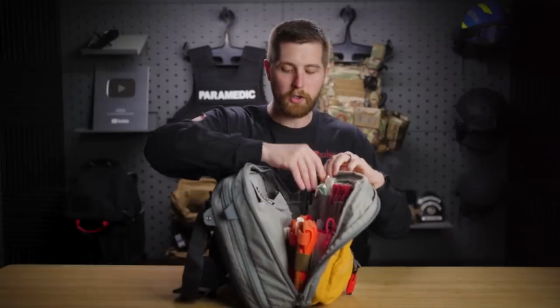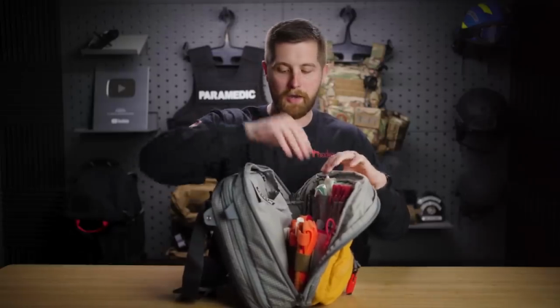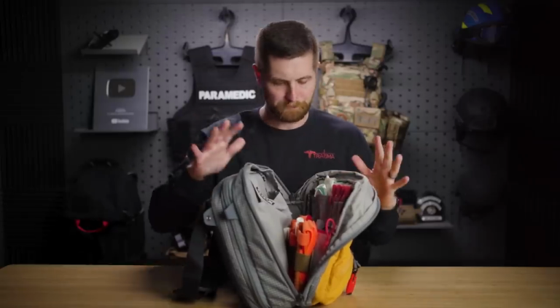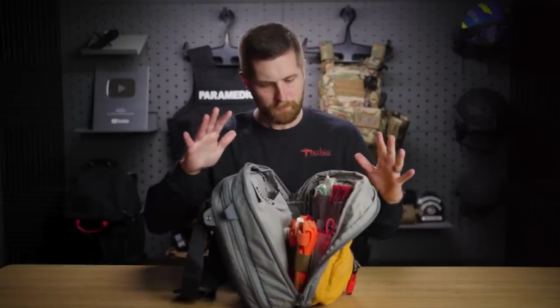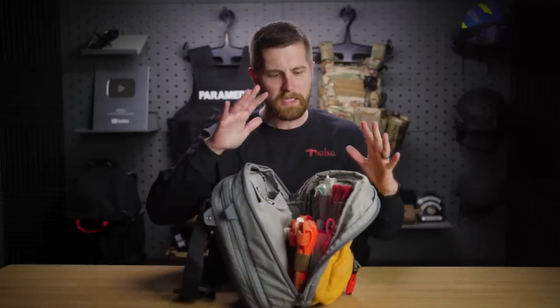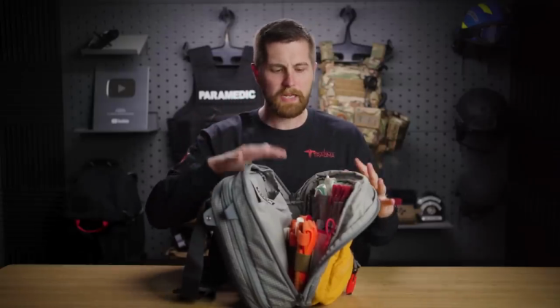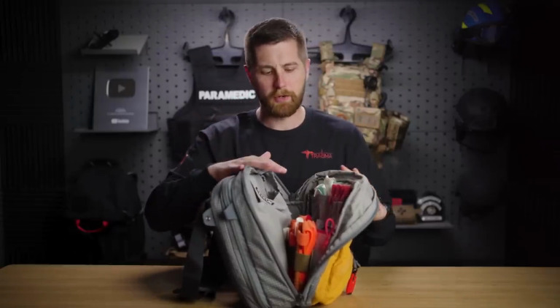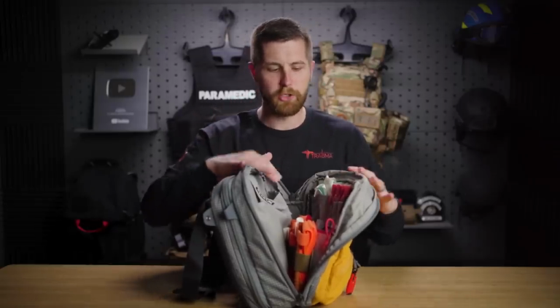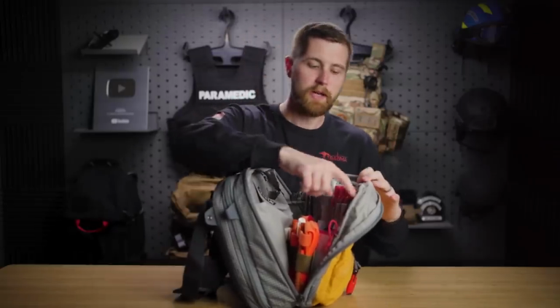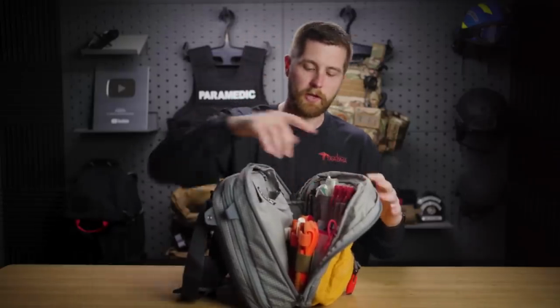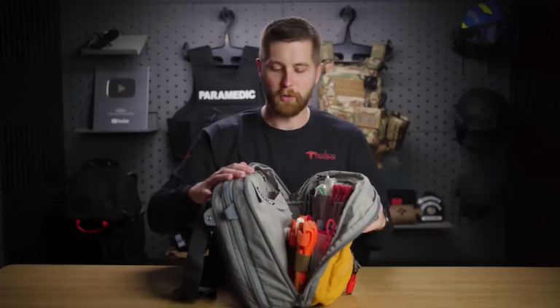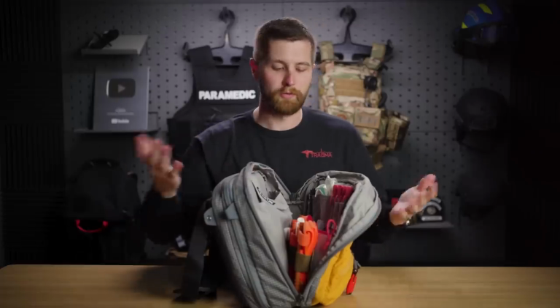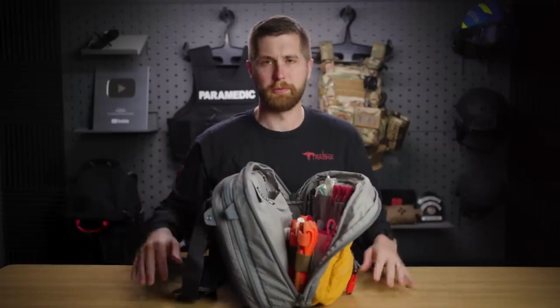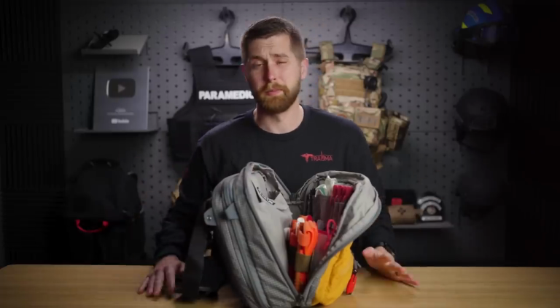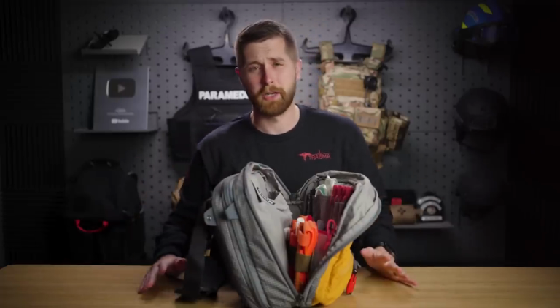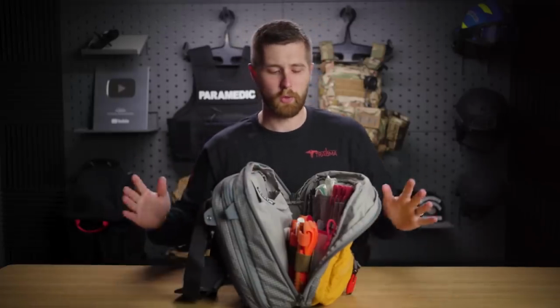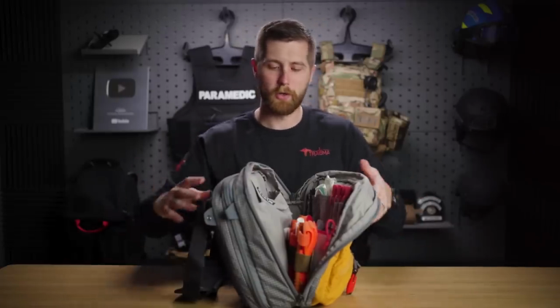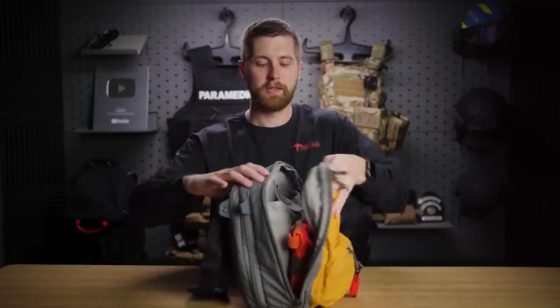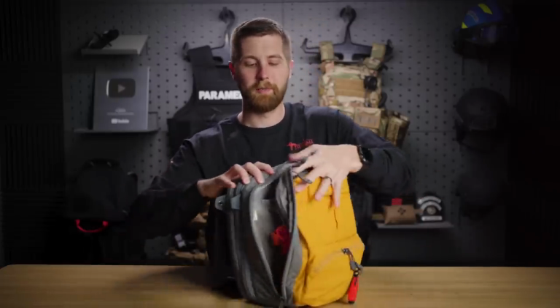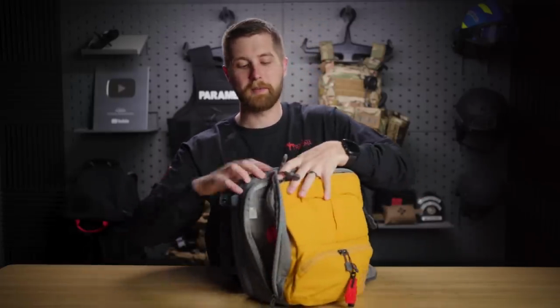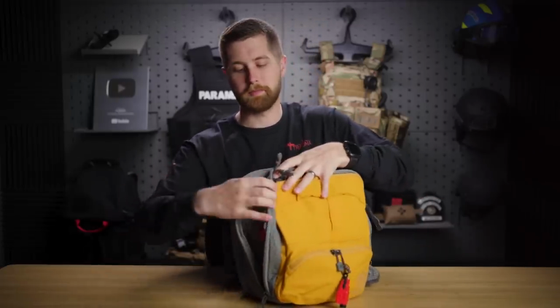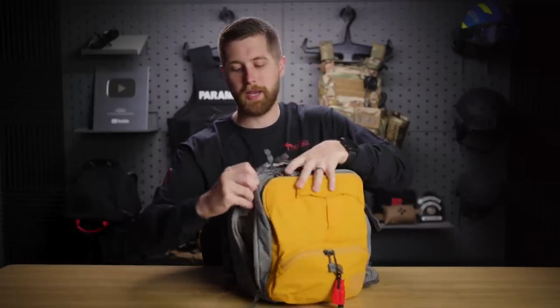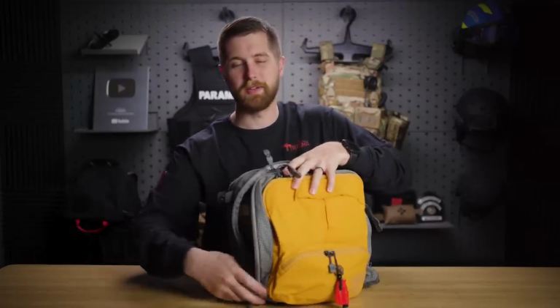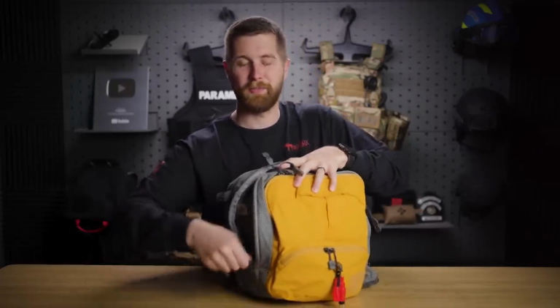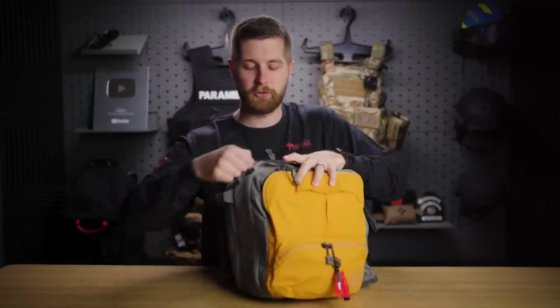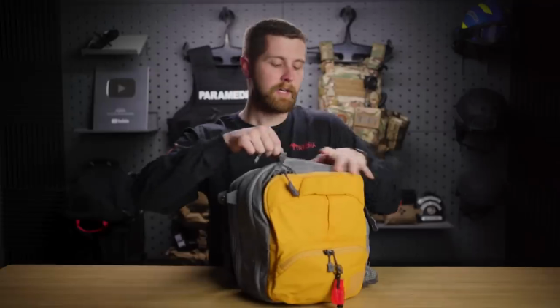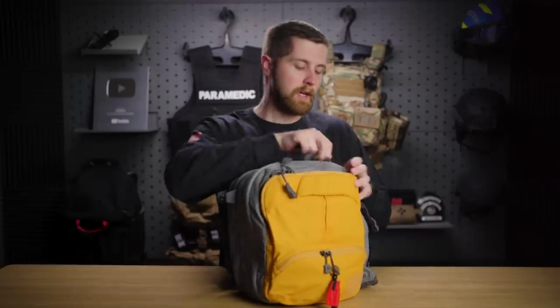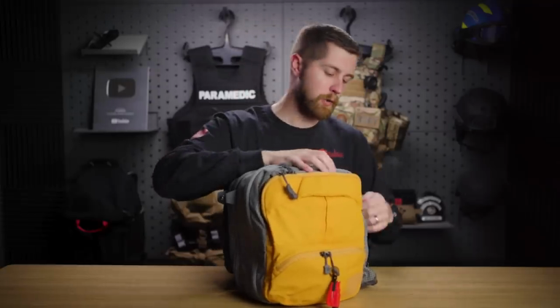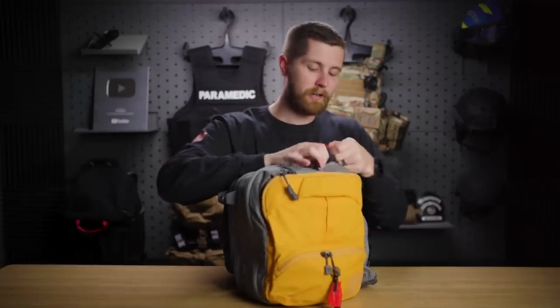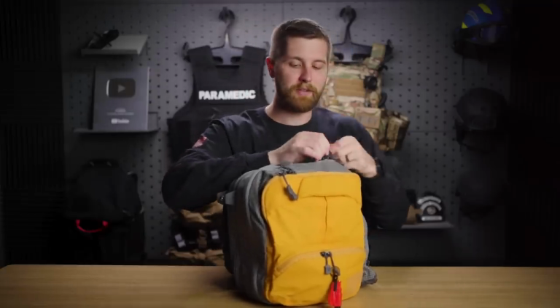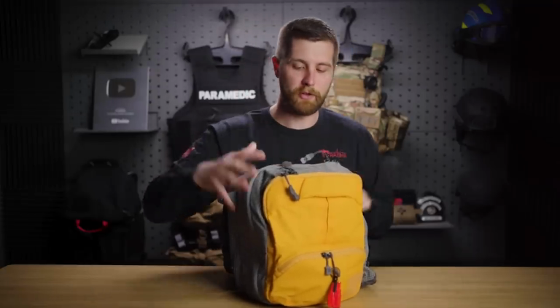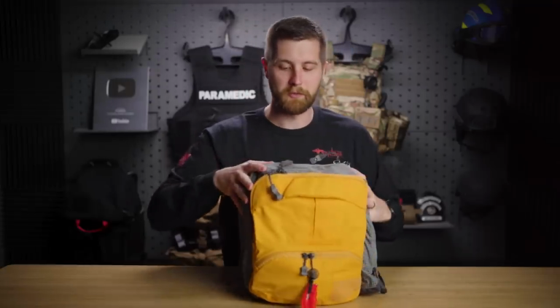I've got a Sharpie over here for labeling tourniquets or writing notes. My hand becomes my notepad even in my professional life, so I really like having that available to me.